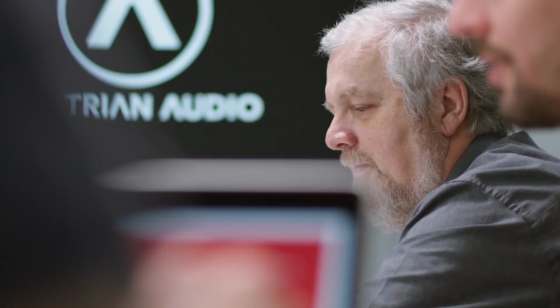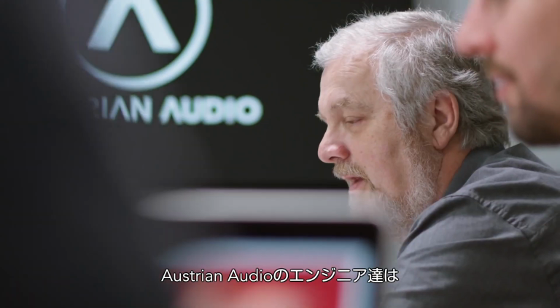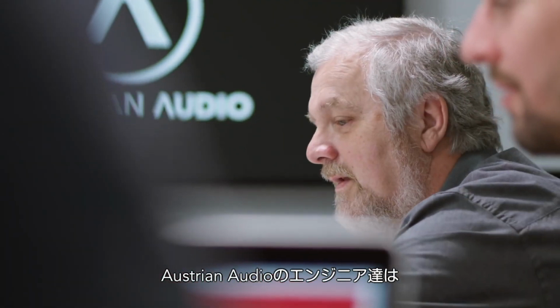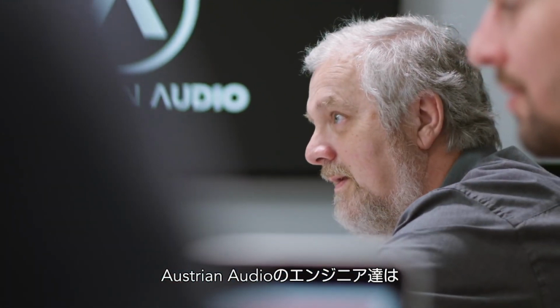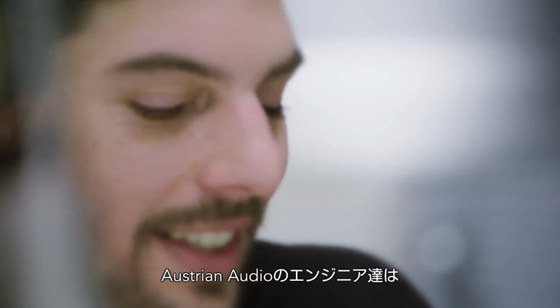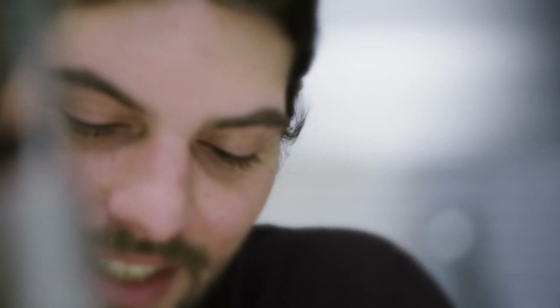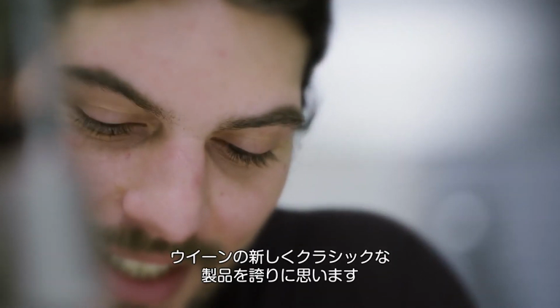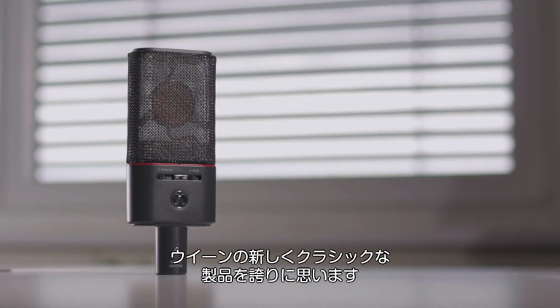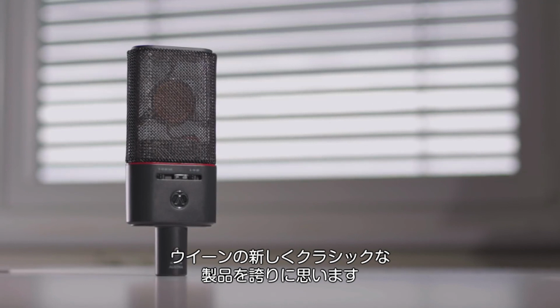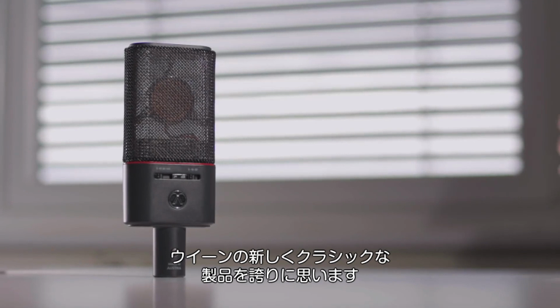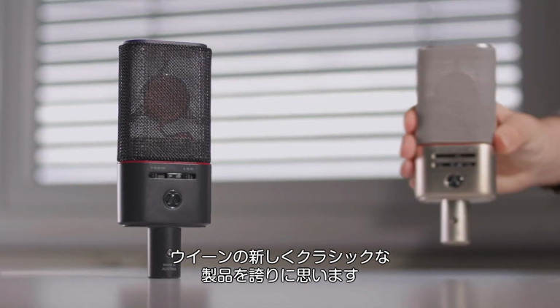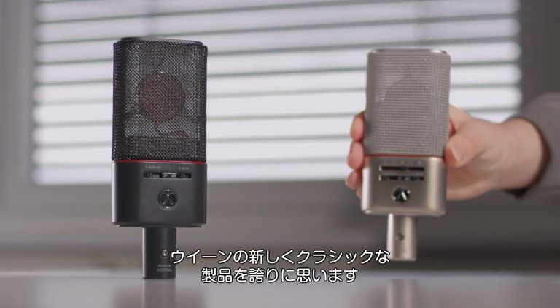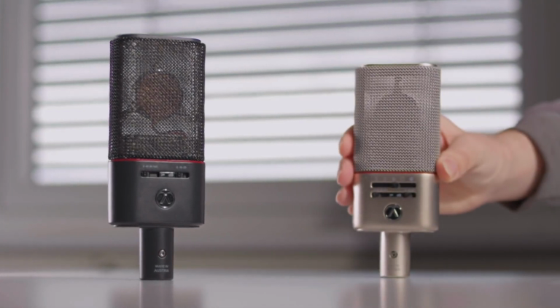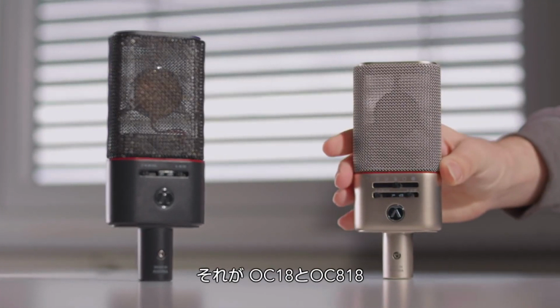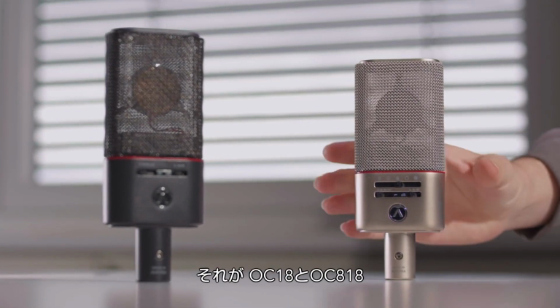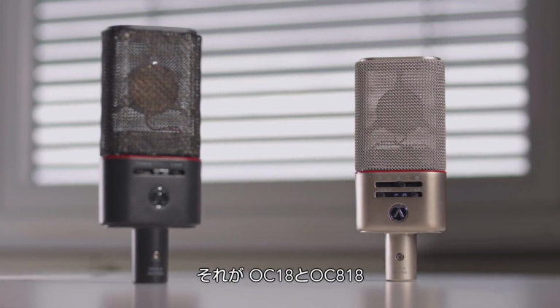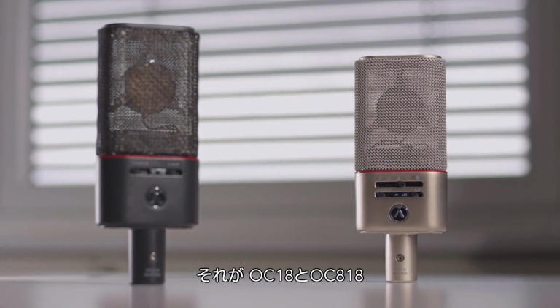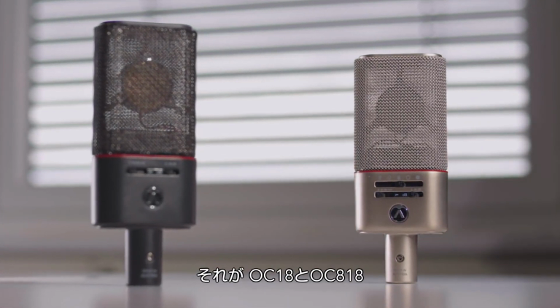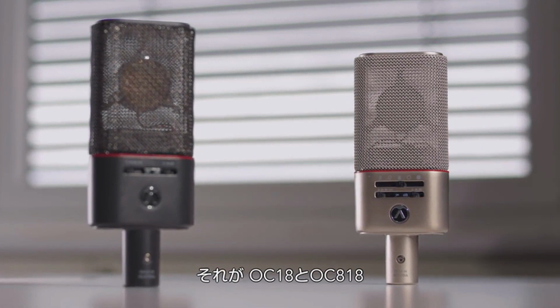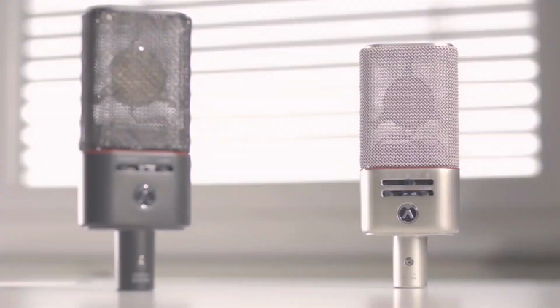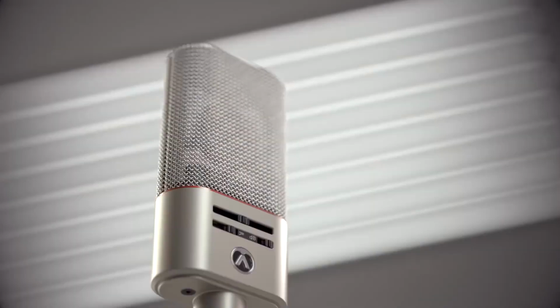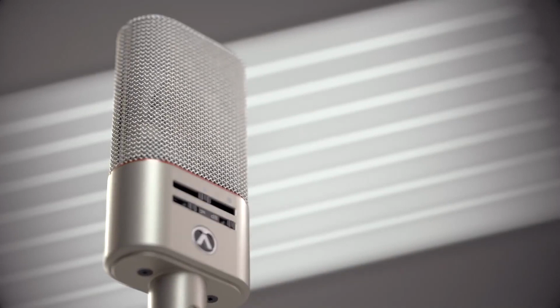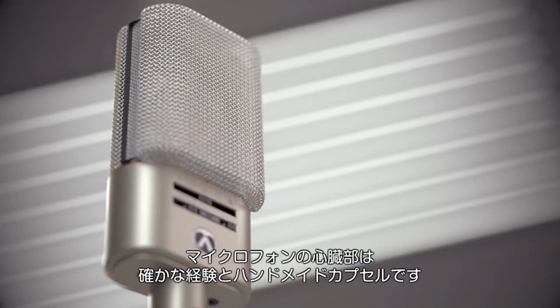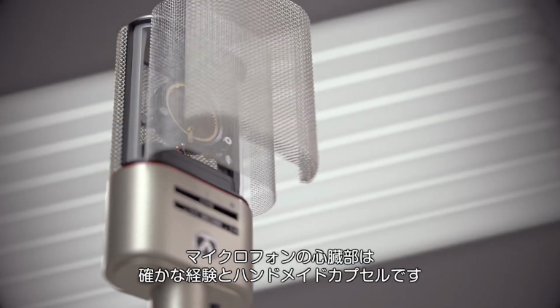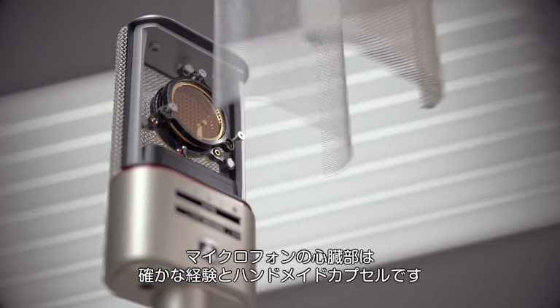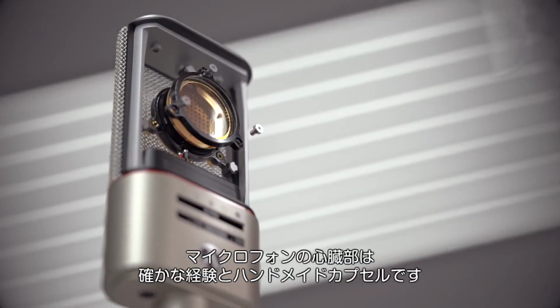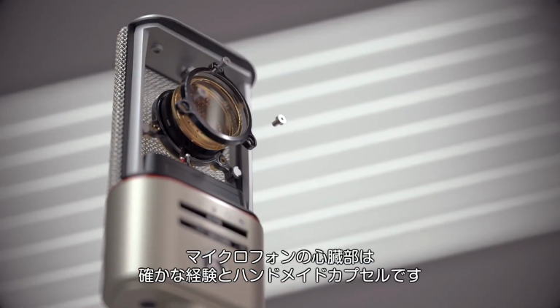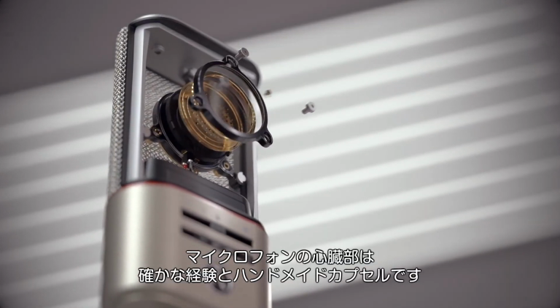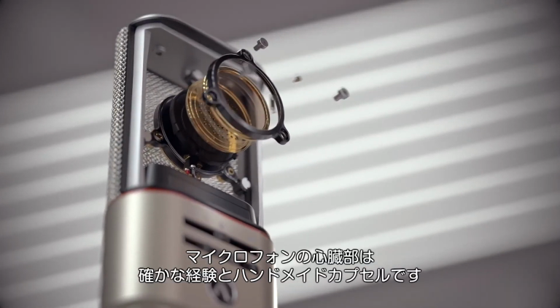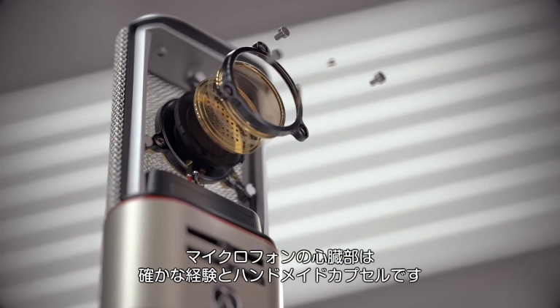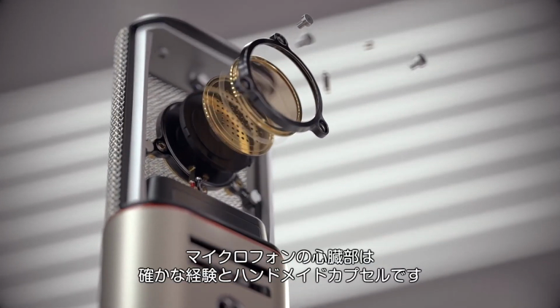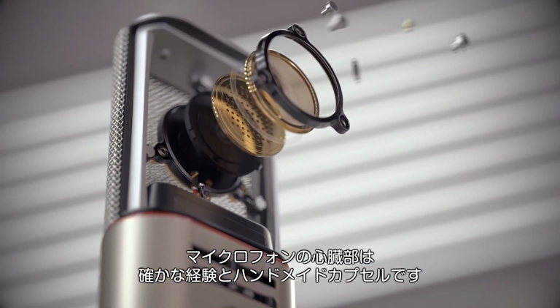Our heritage engineering professionals are proud to bring you the new true Vienna classics: the OC18 and OC818. The true heart of any classic mic is a superior heritage and handmade capsule.